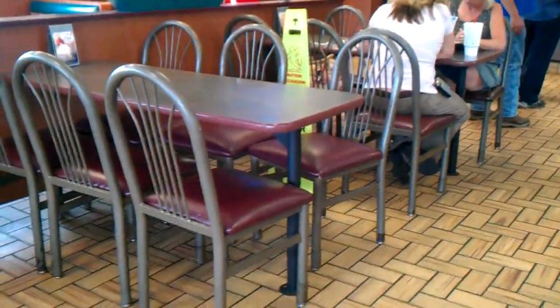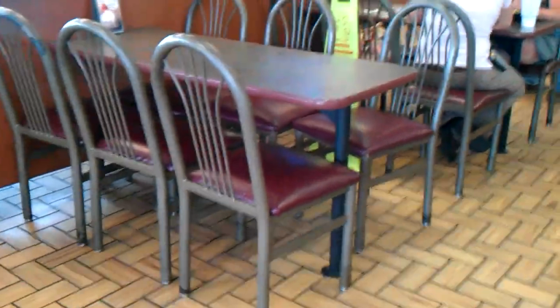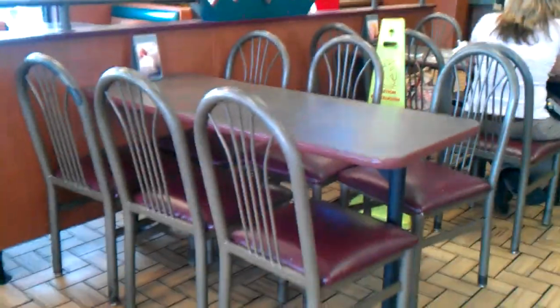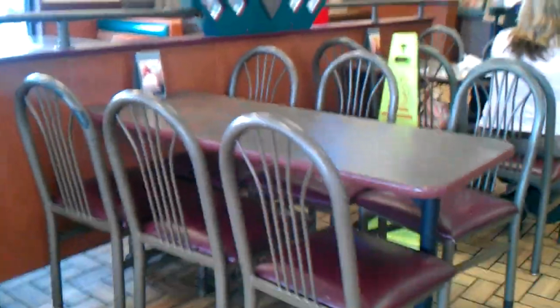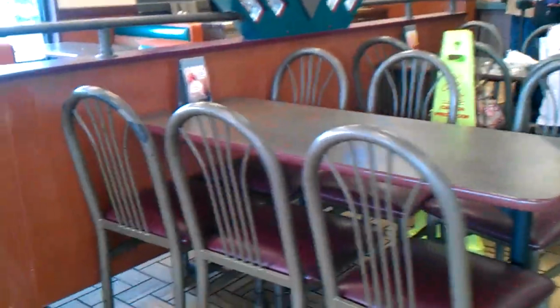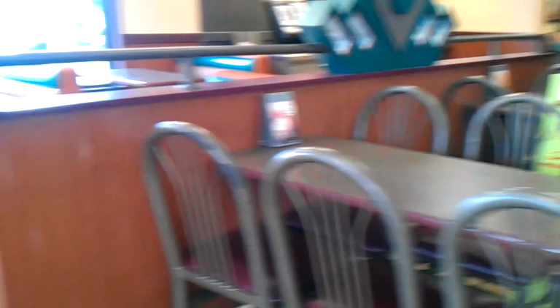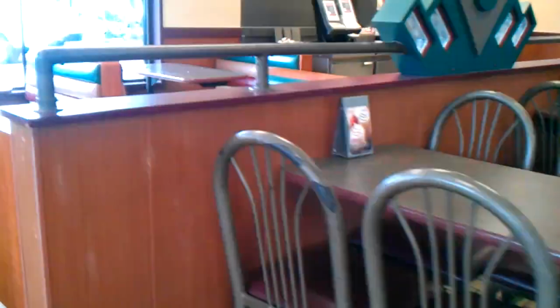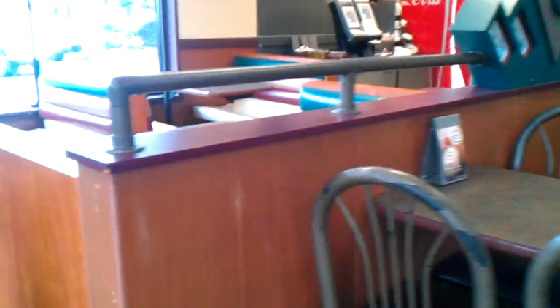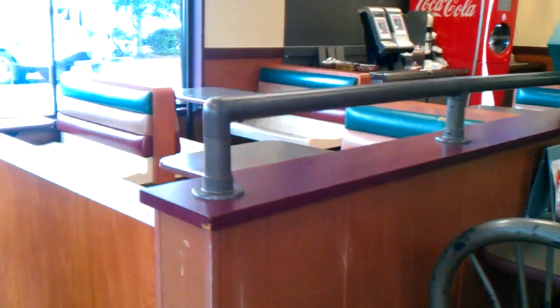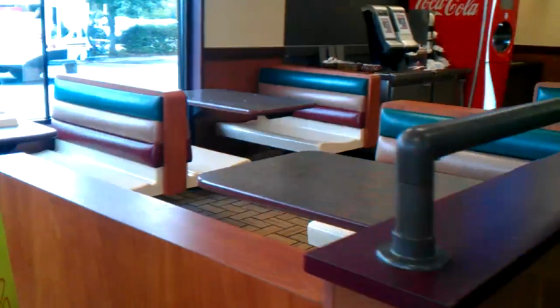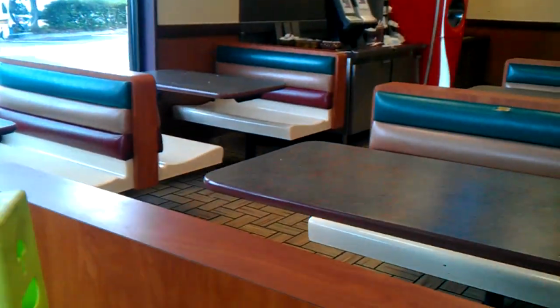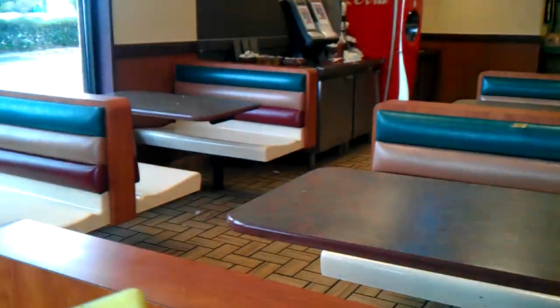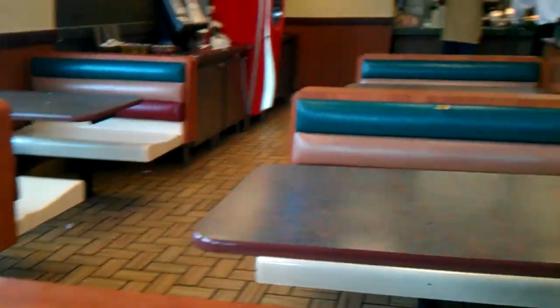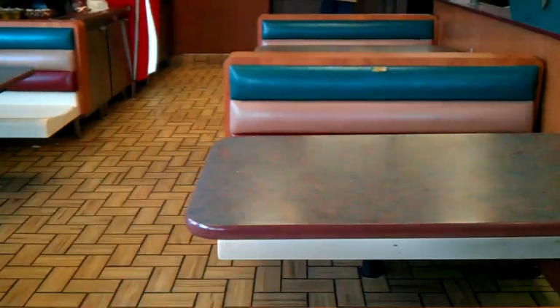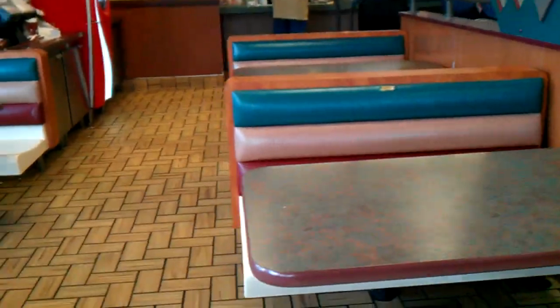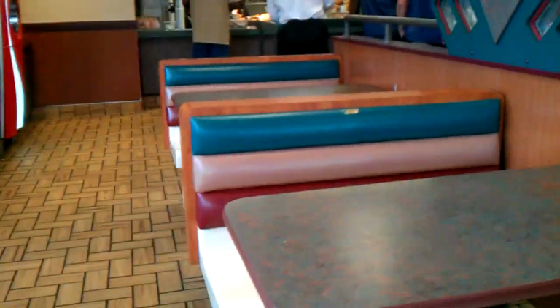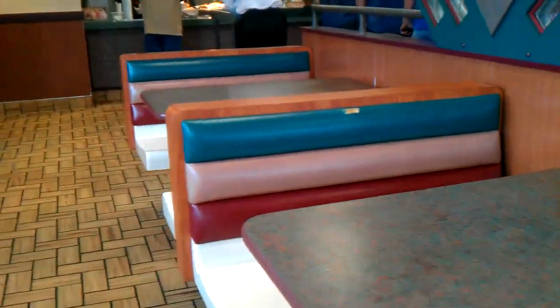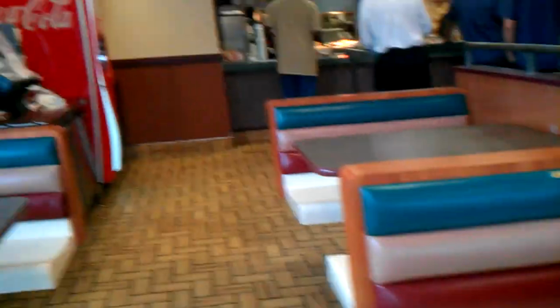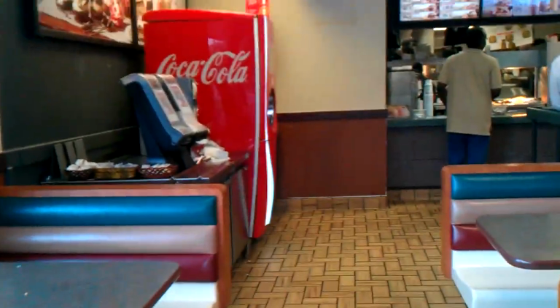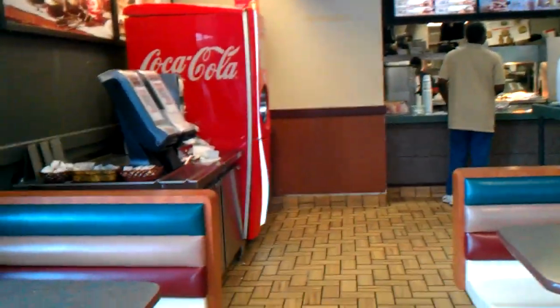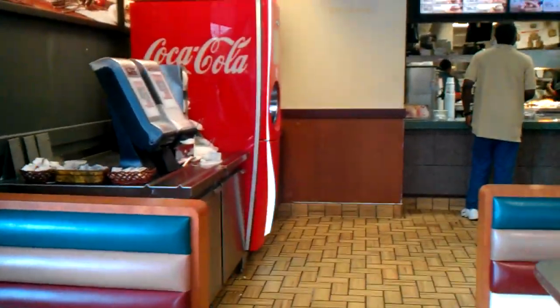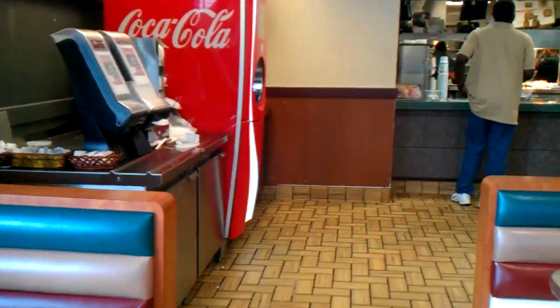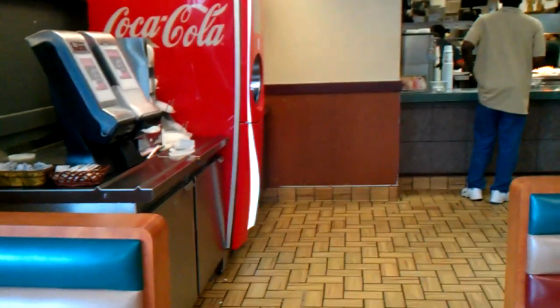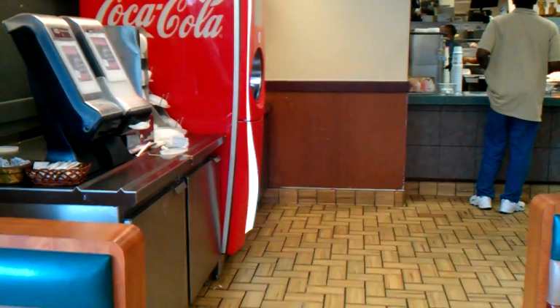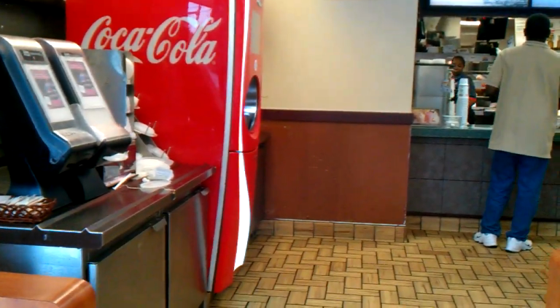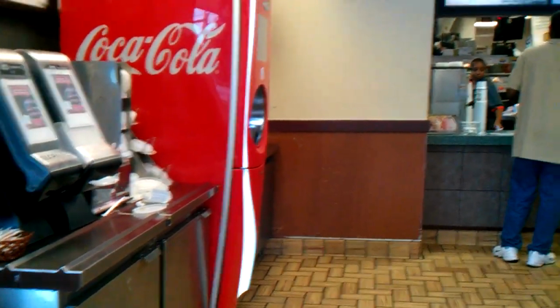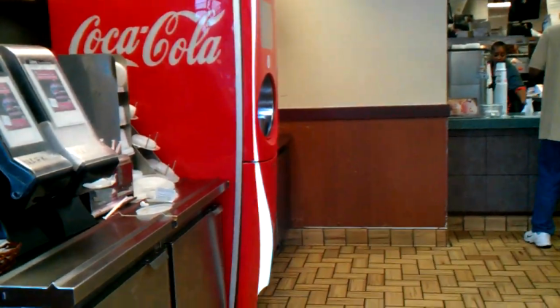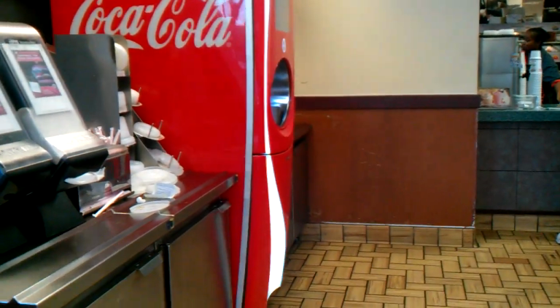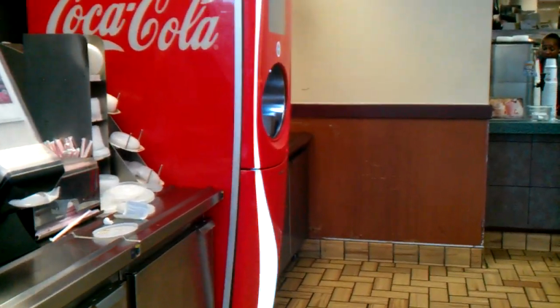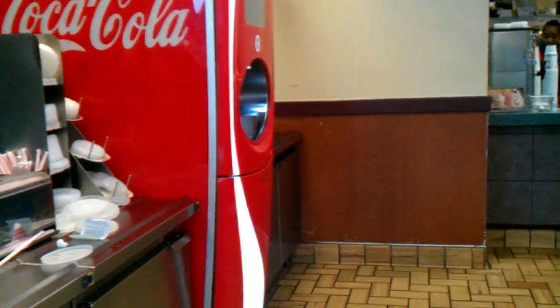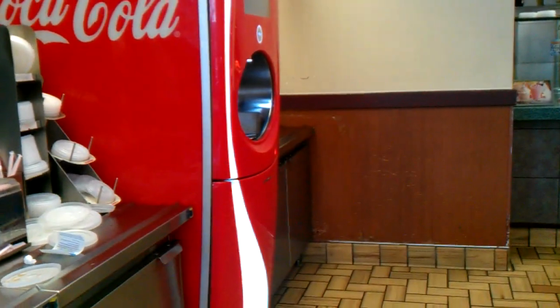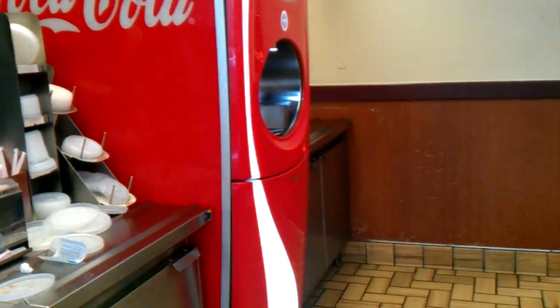We are at the Cool Springs, Tennessee, Burger King. I've seen other videos of this on YouTube called Freestyle Machine, so I decided to make my own video of it. Here it is.